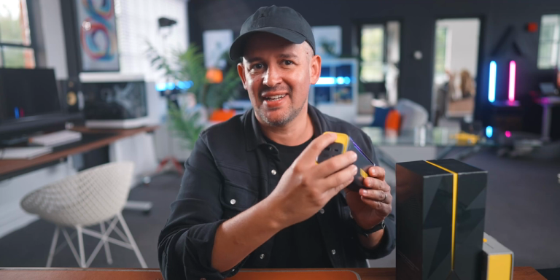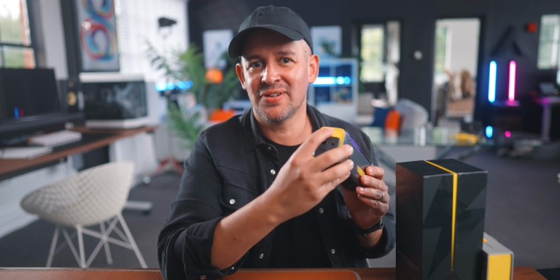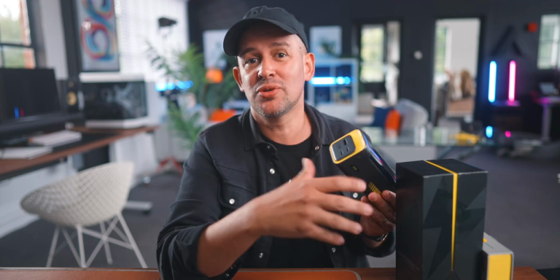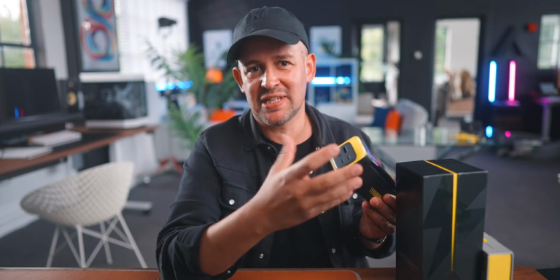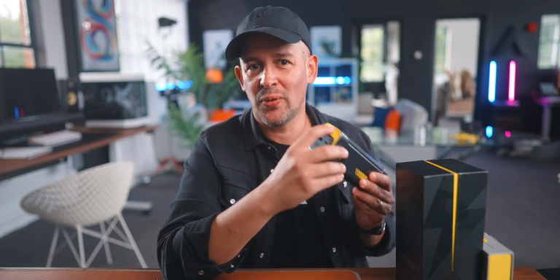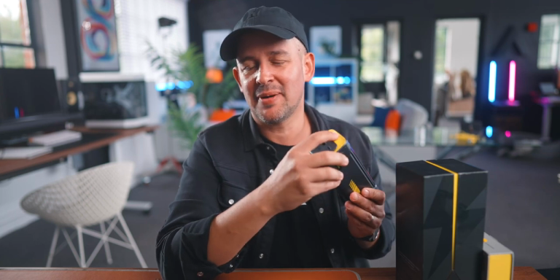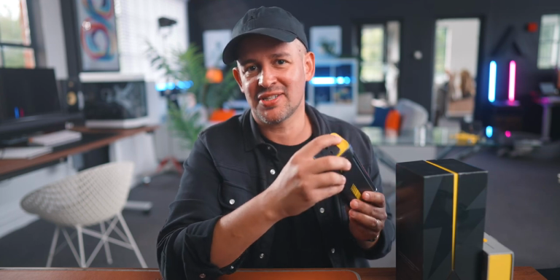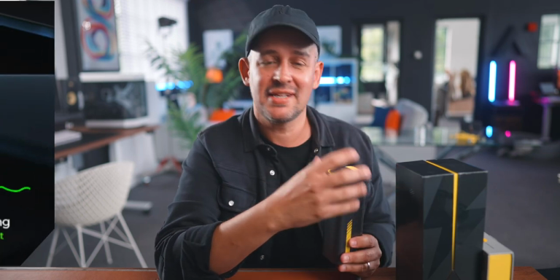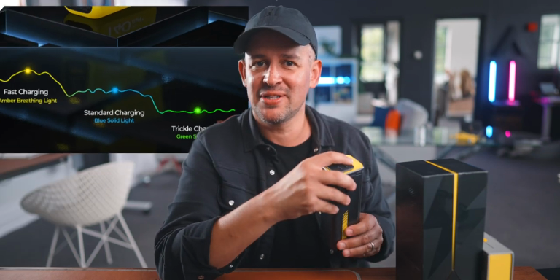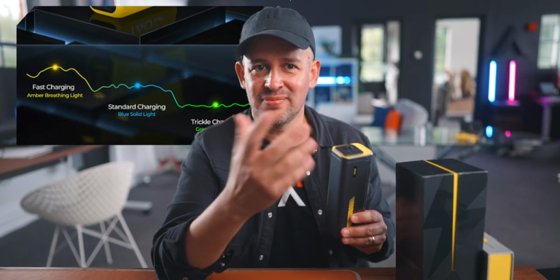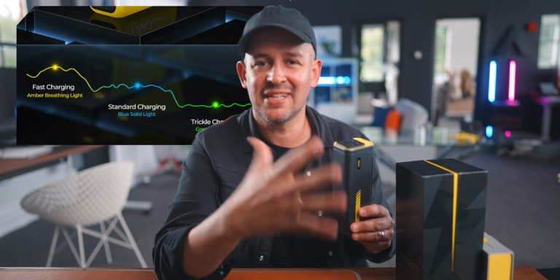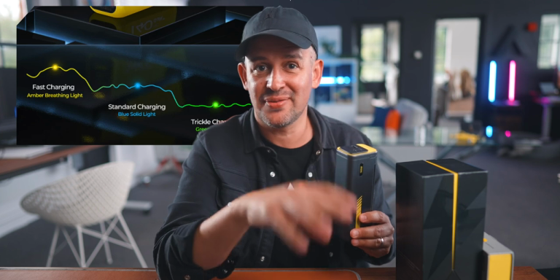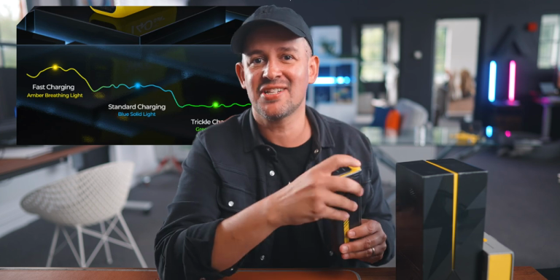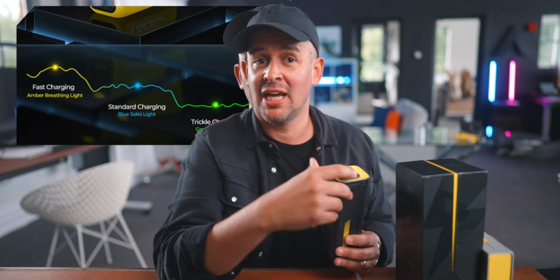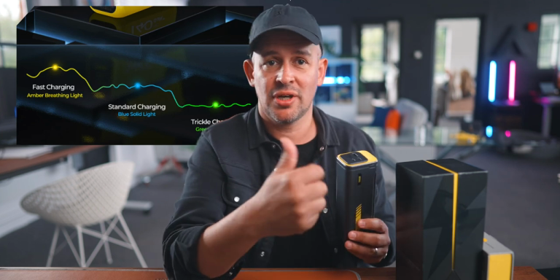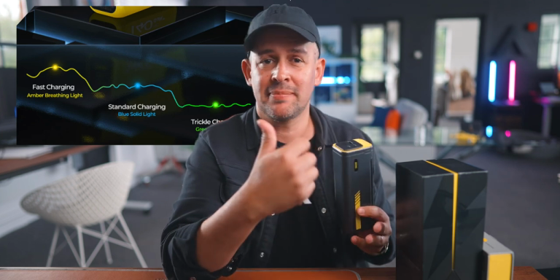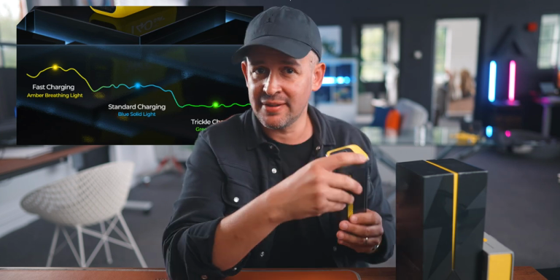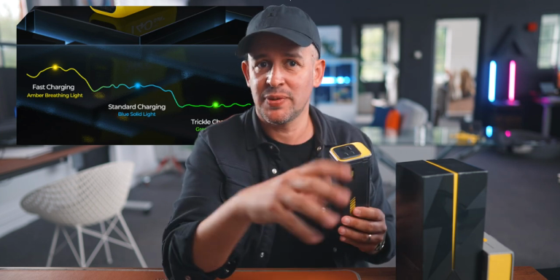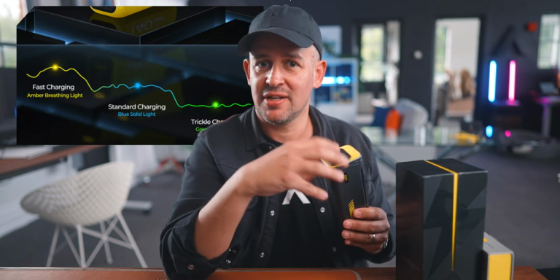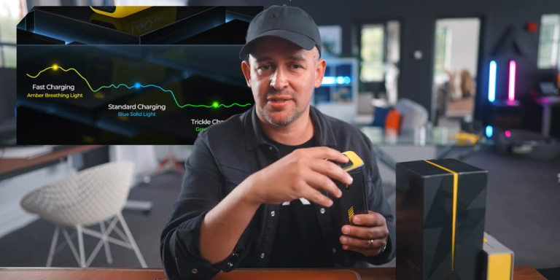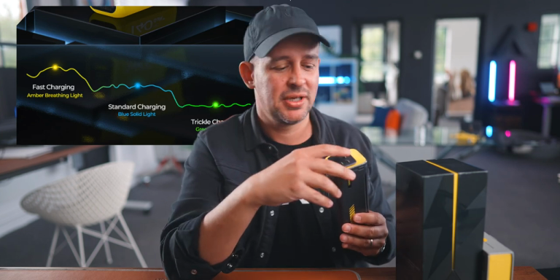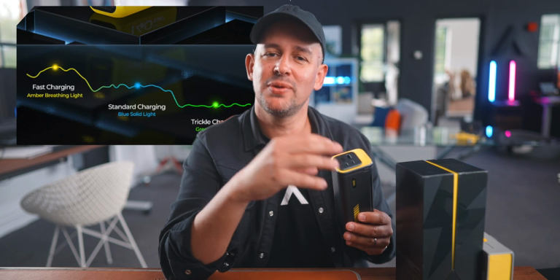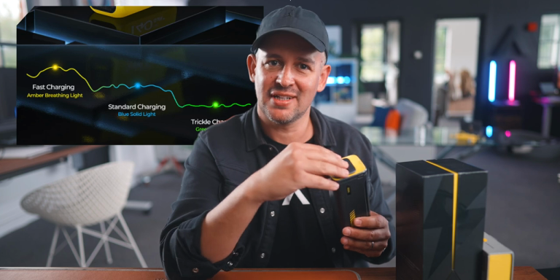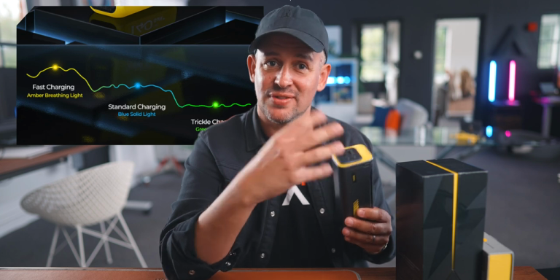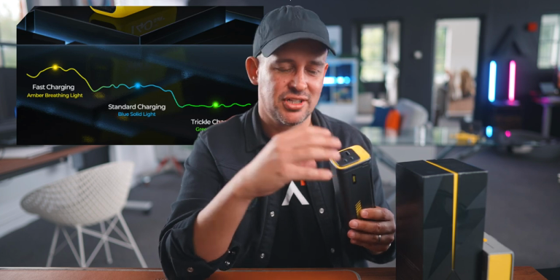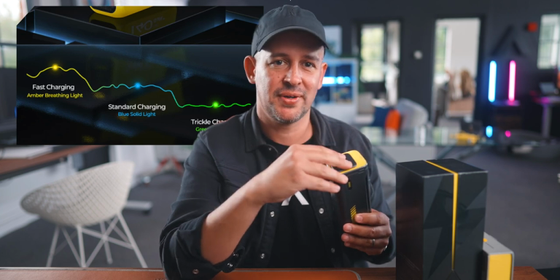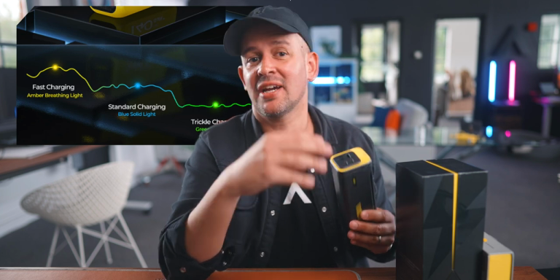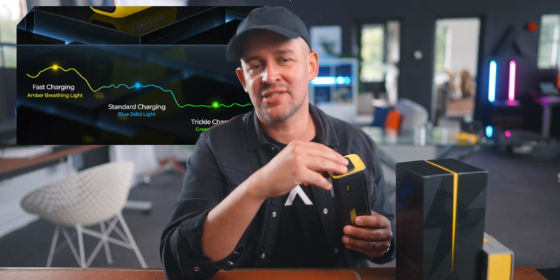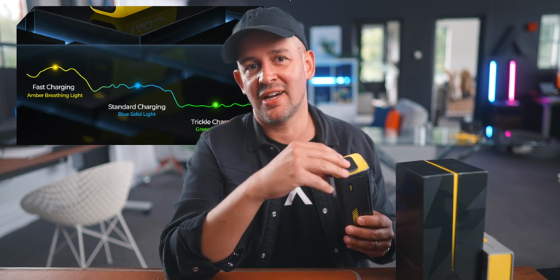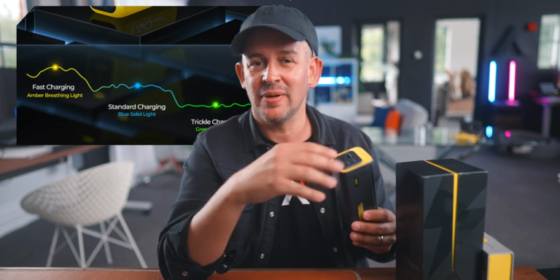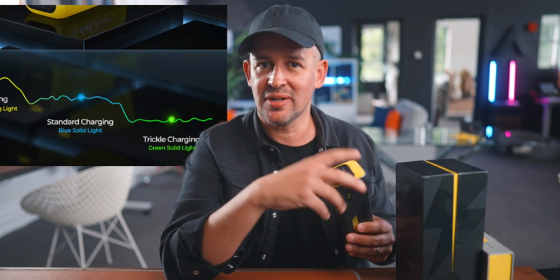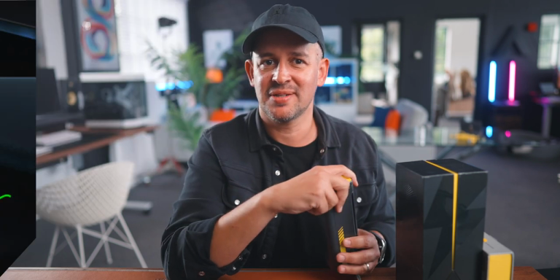The Starship also has a light at the front which tells you how quickly the power bank is charging. It has its own signature three-stage lighting: an amber breathing light when it's in fast charging mode, a blue solid light for standard charging mode, and a green solid light when it's in trickle charging mode.